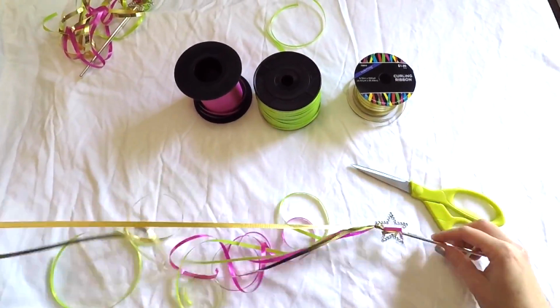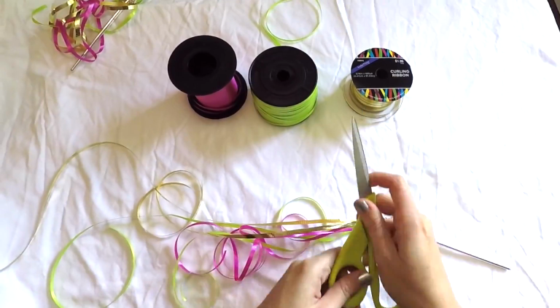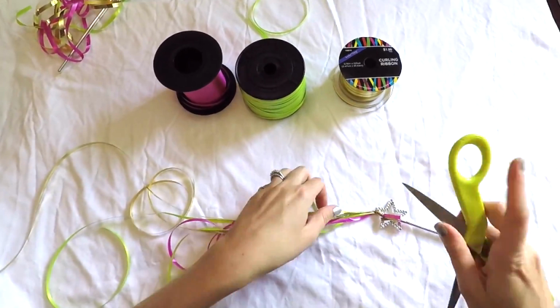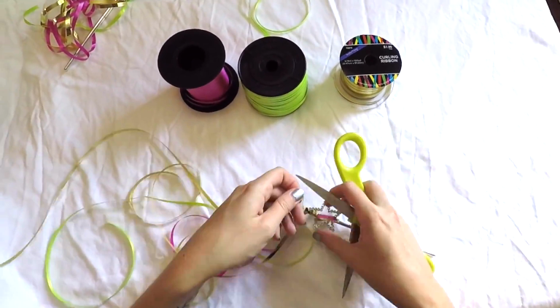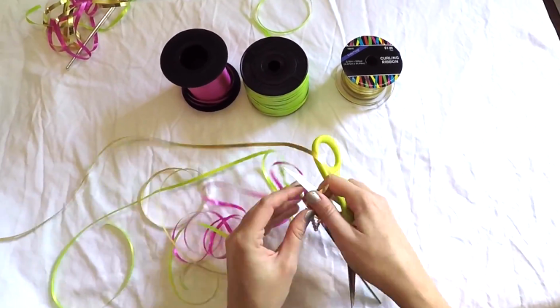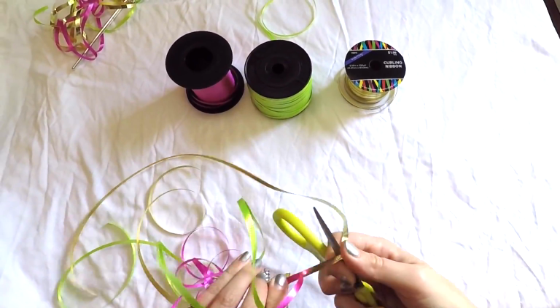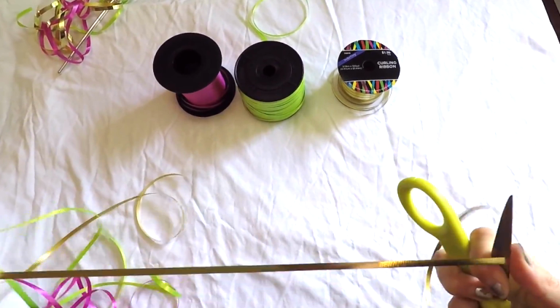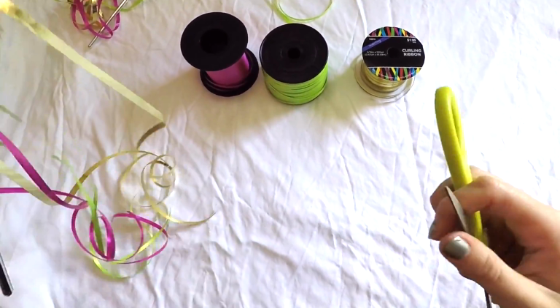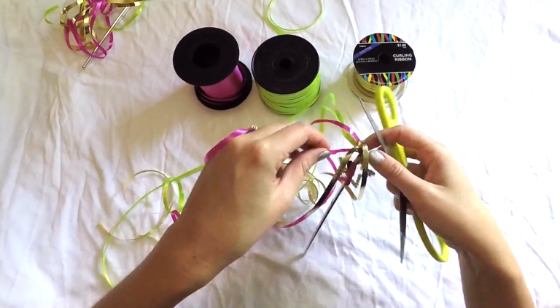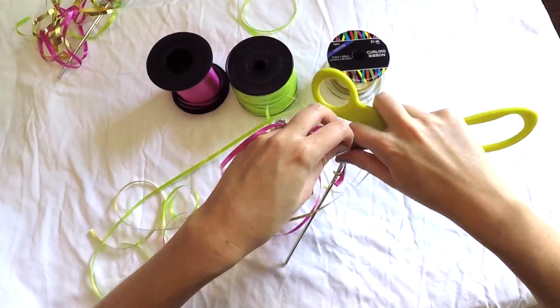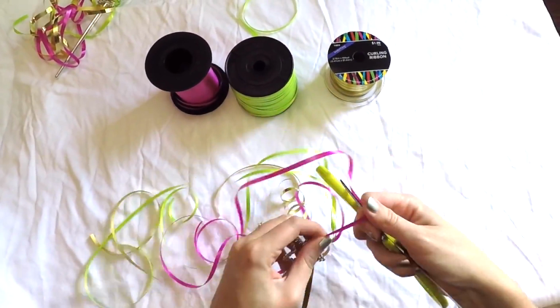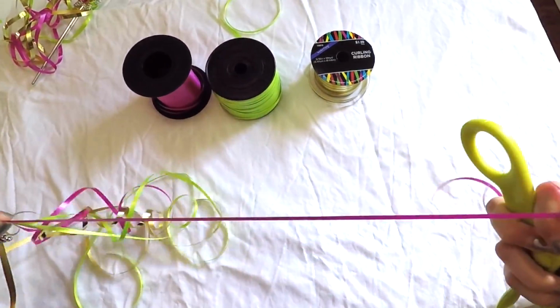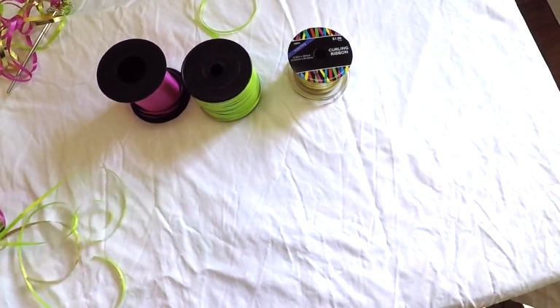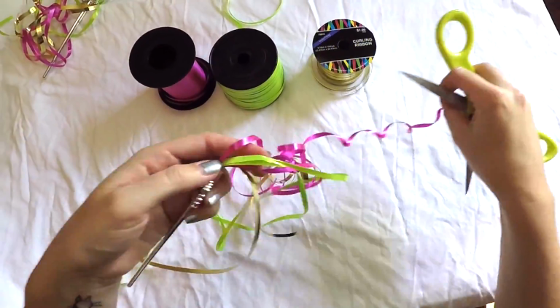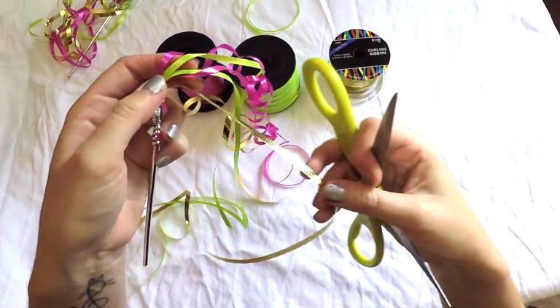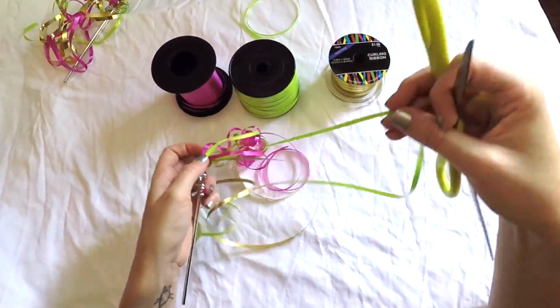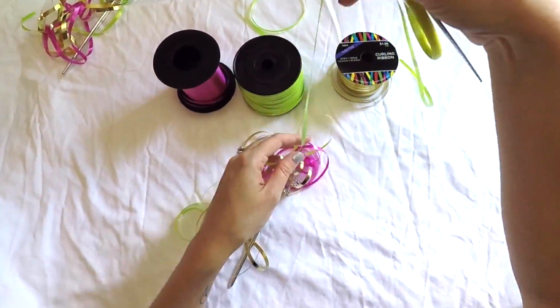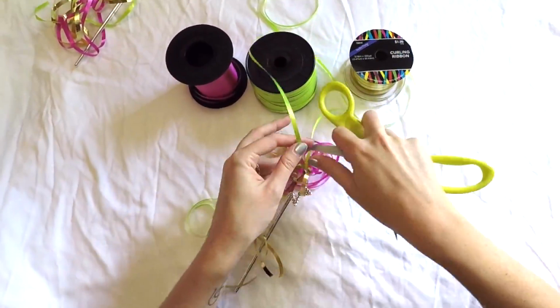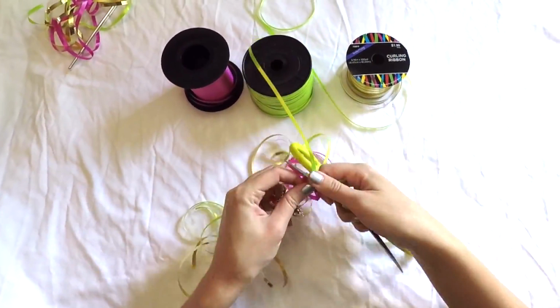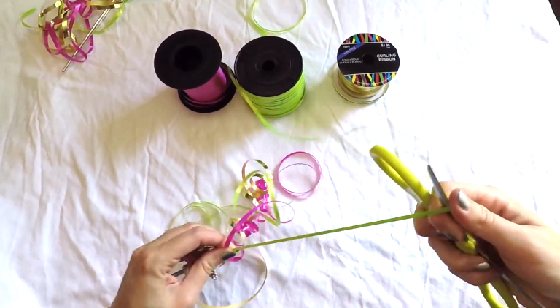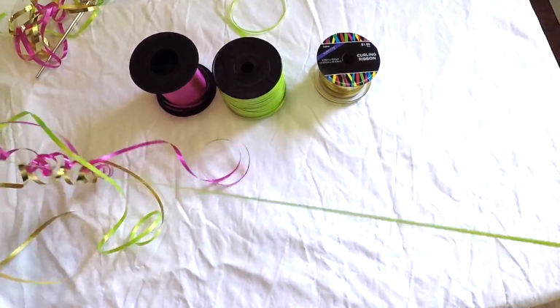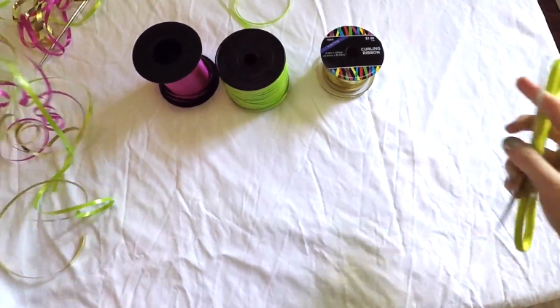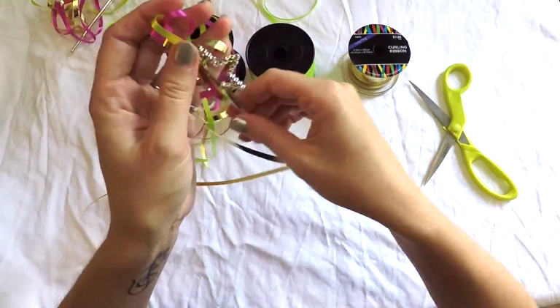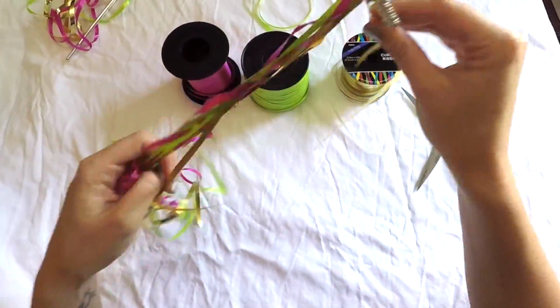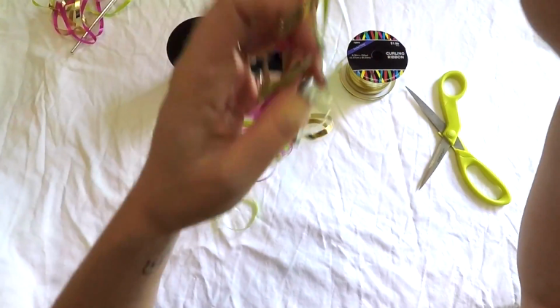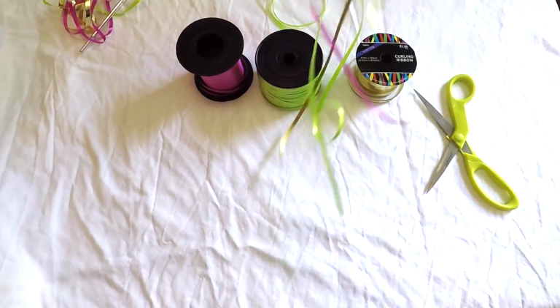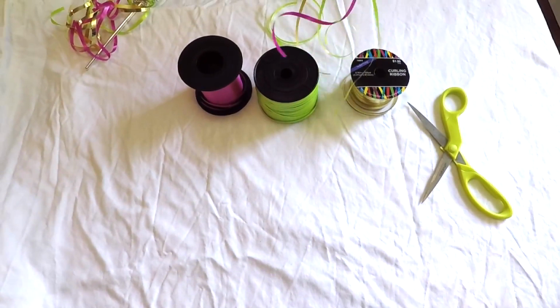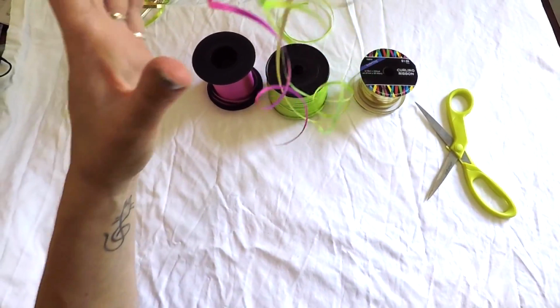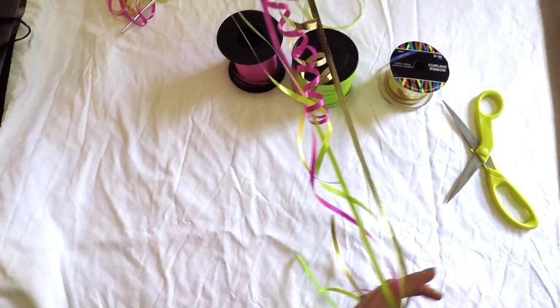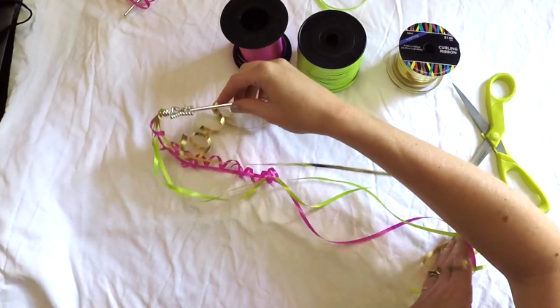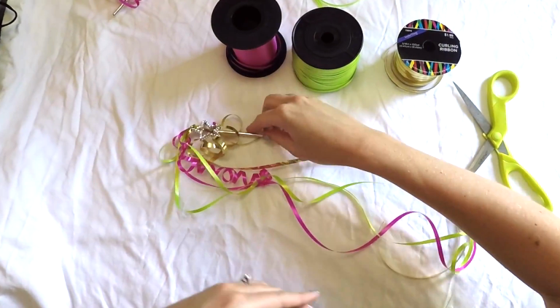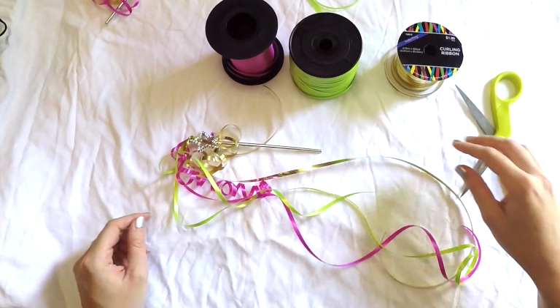Once your ribbon is tied on you can curl the ribbon as desired. You can either curl all the pieces or just a few — it's totally up to you. Now you're ready to have some fun.